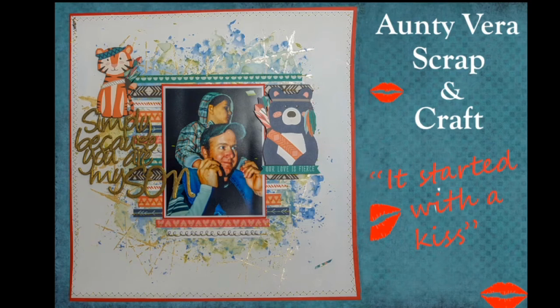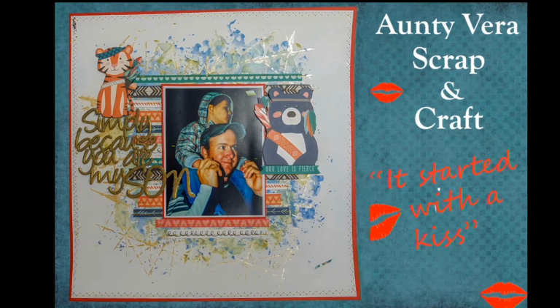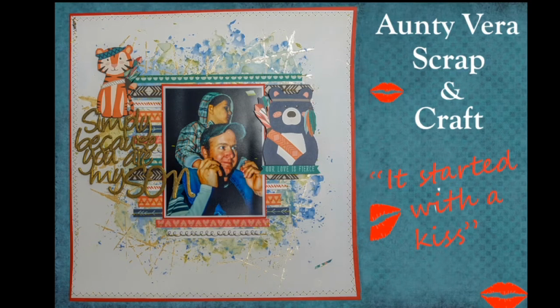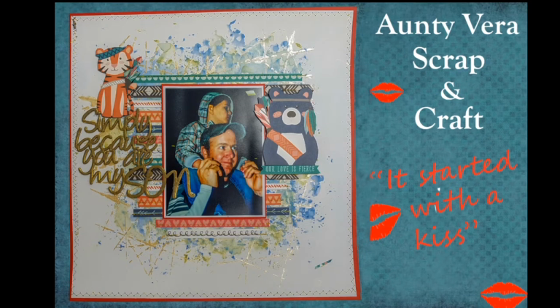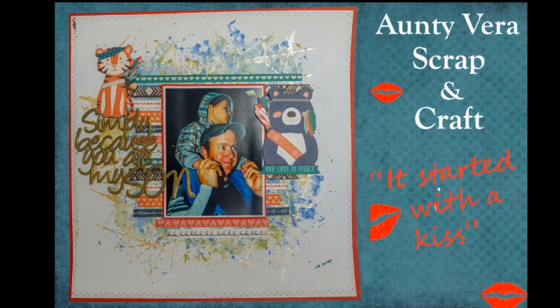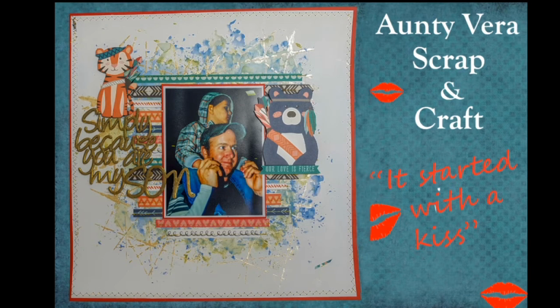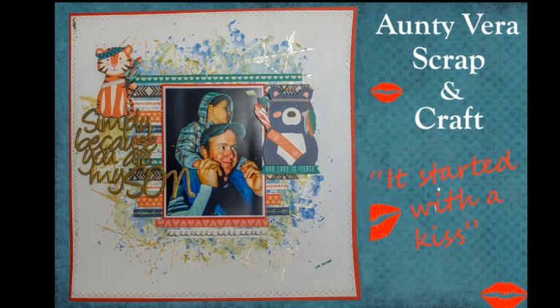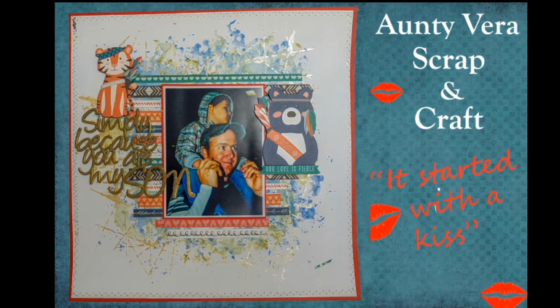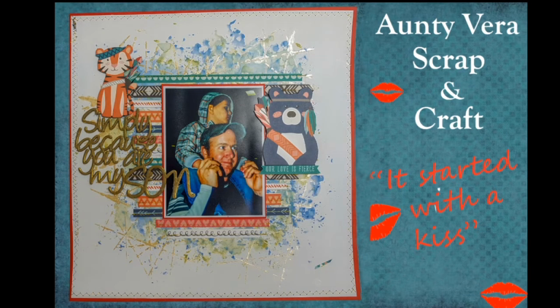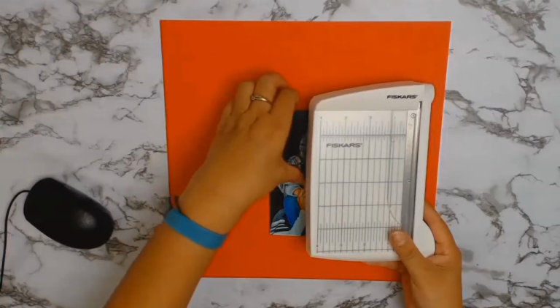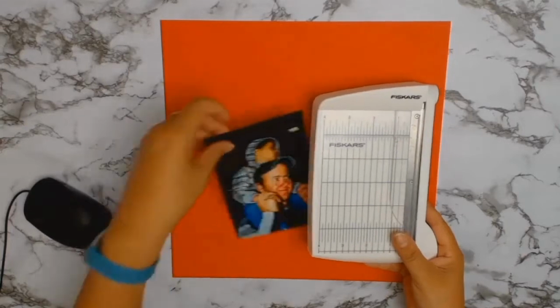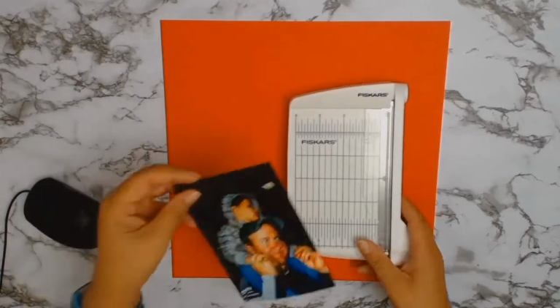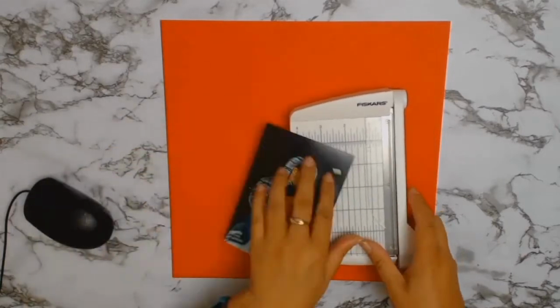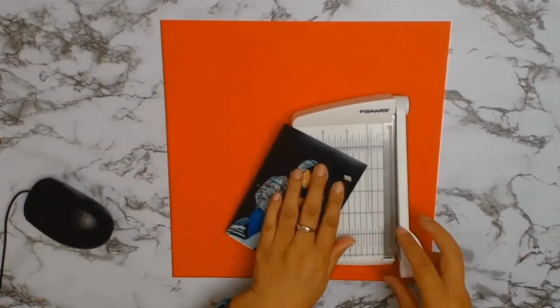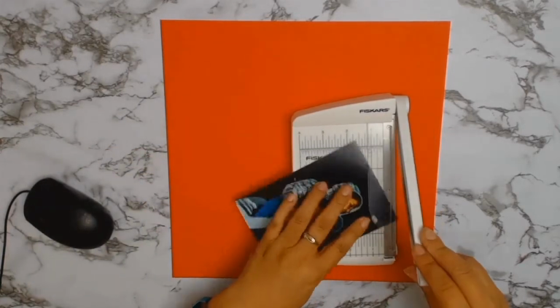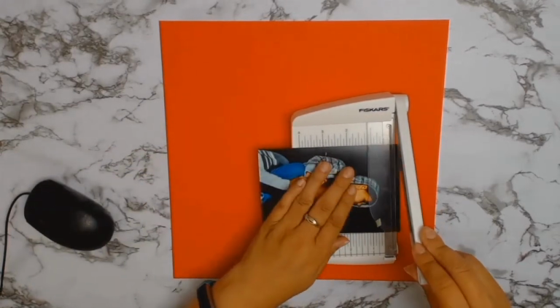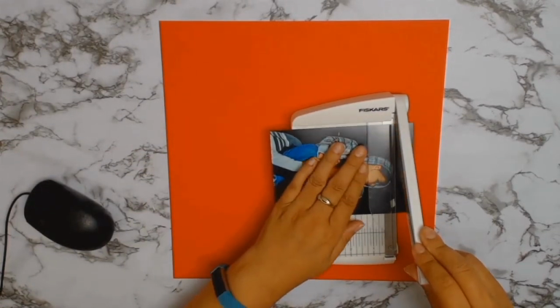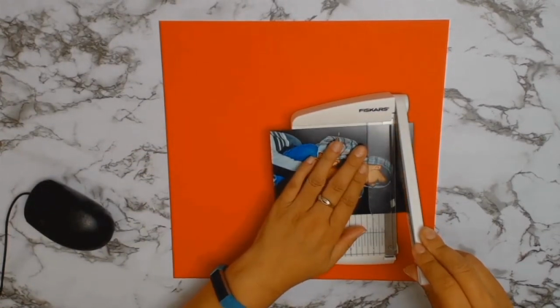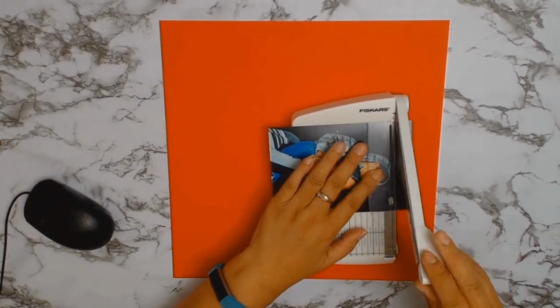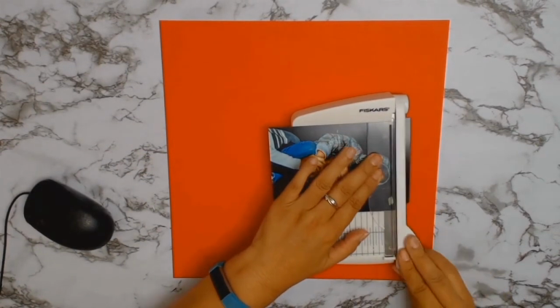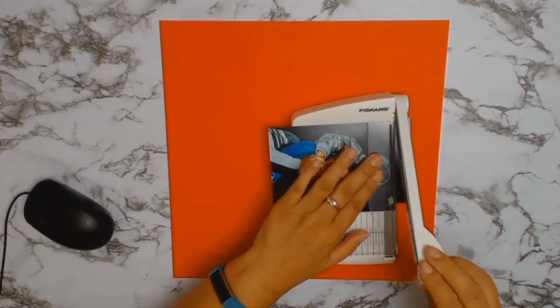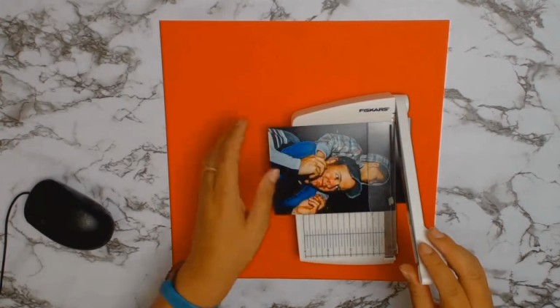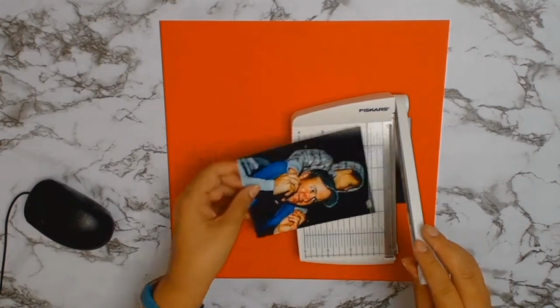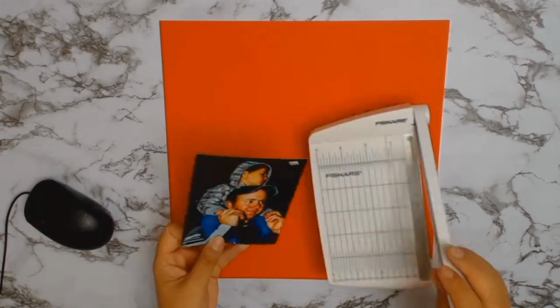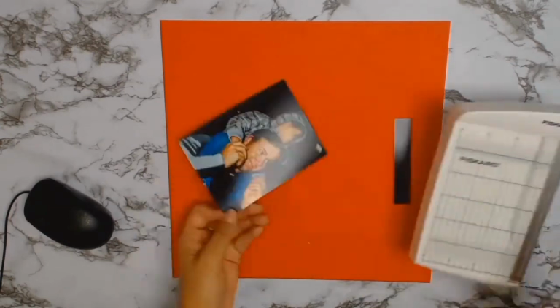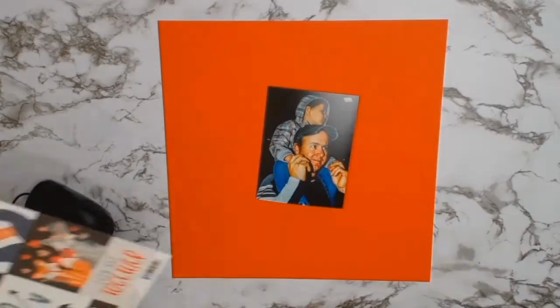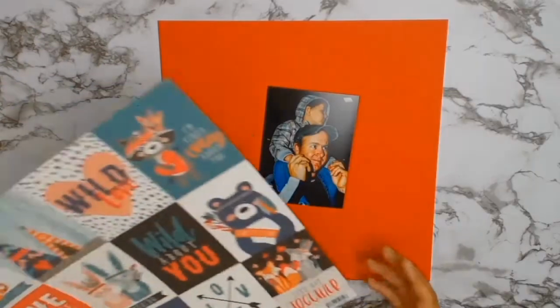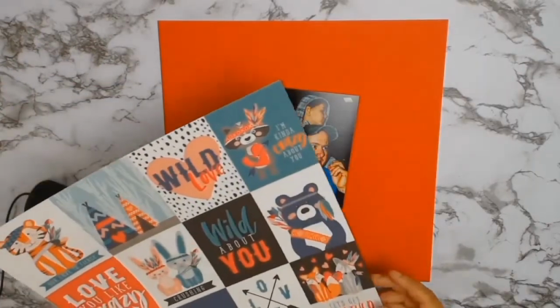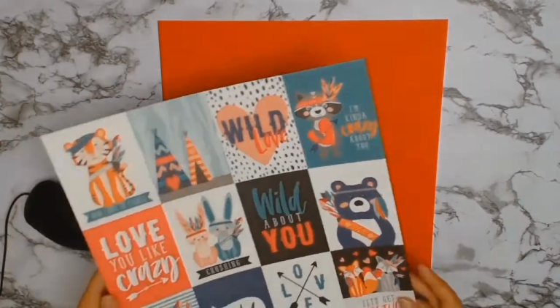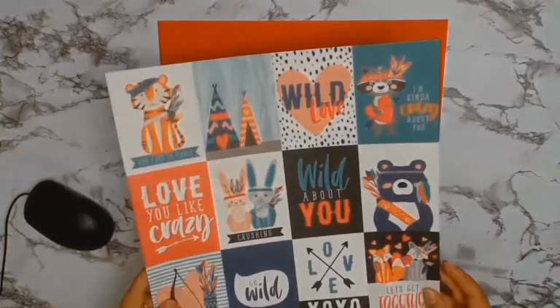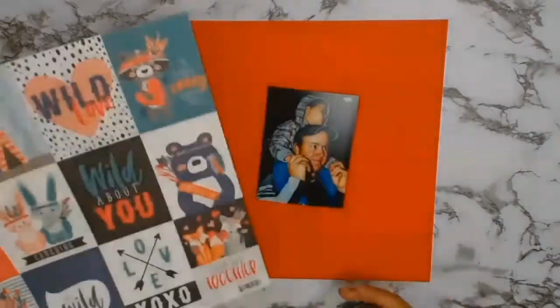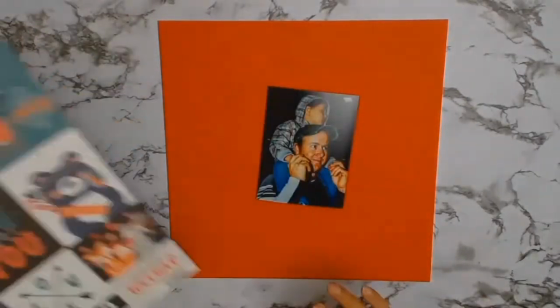Welcome back everyone! Today I am so excited to bring you my very first project for Aunty Vera Scrap and Craft. This is using the core products for February as well as some of my chosen products.